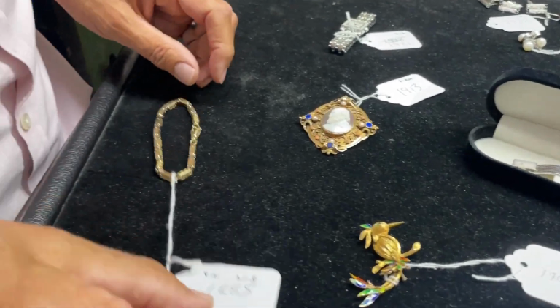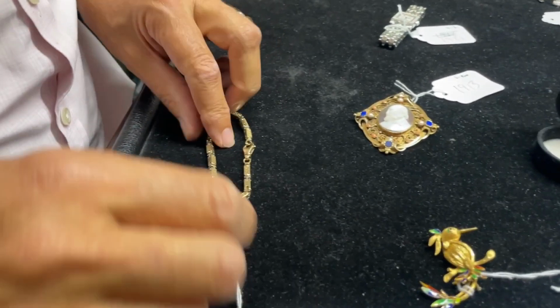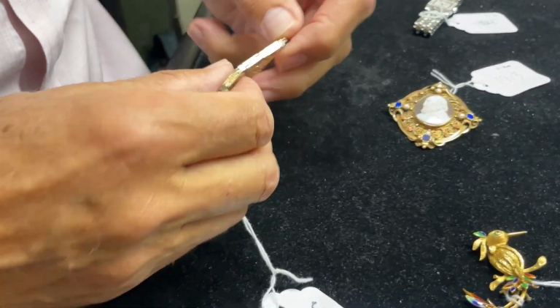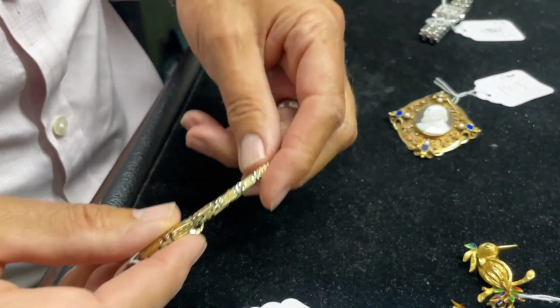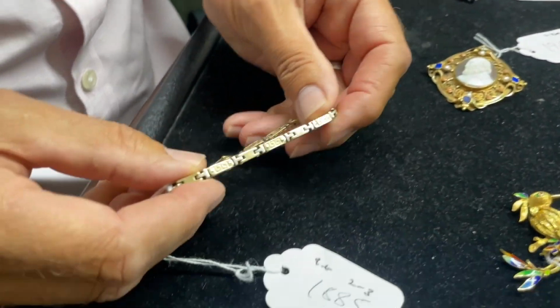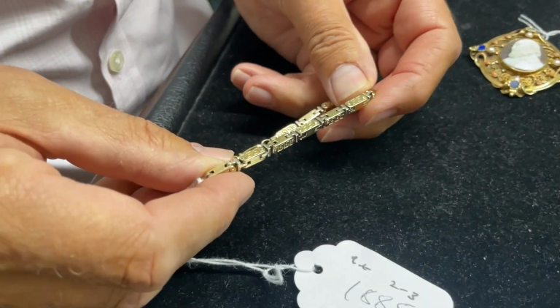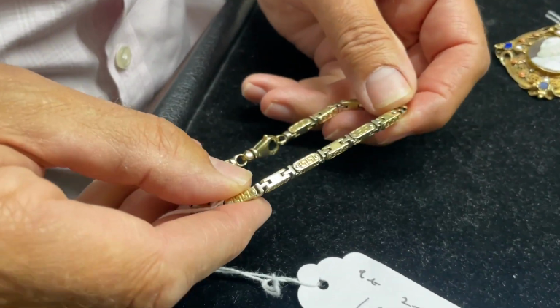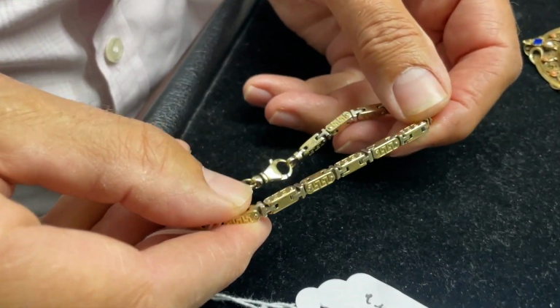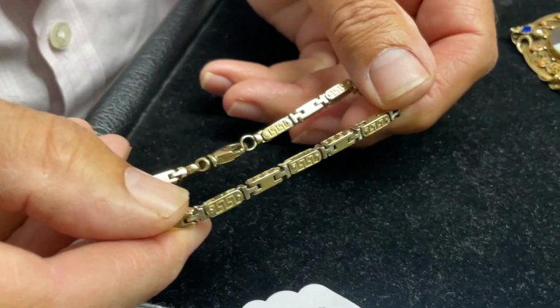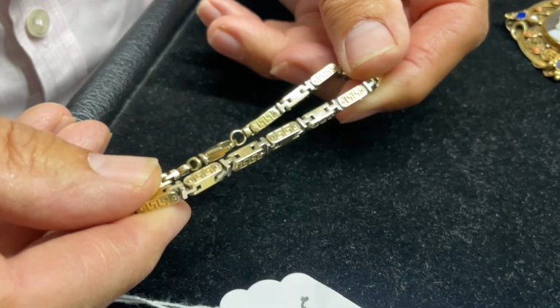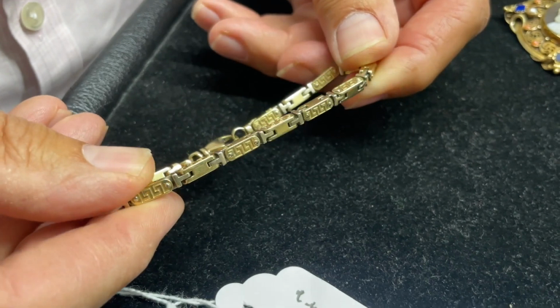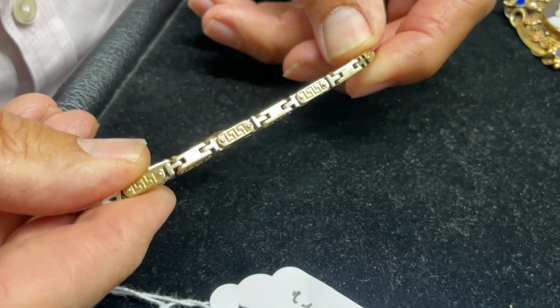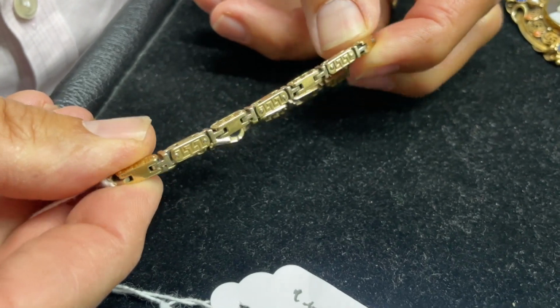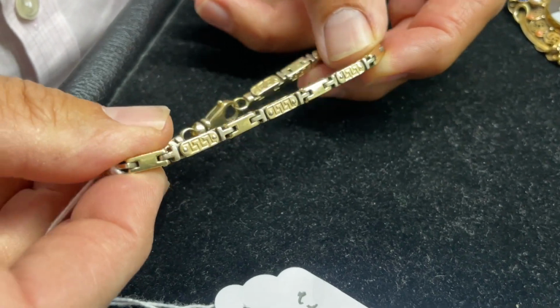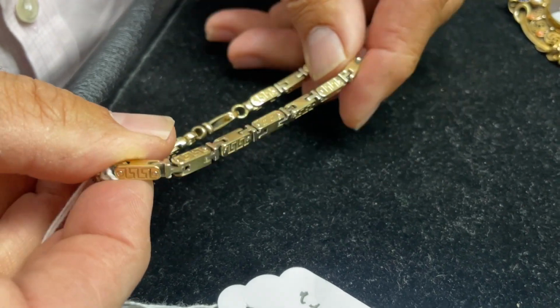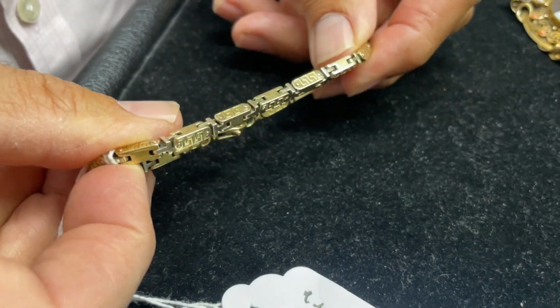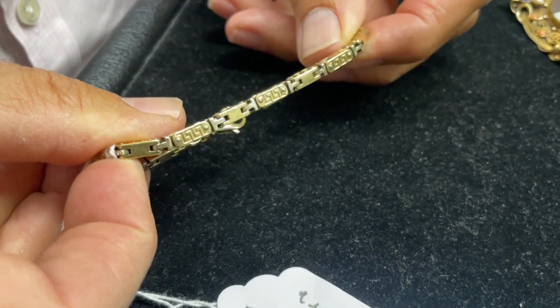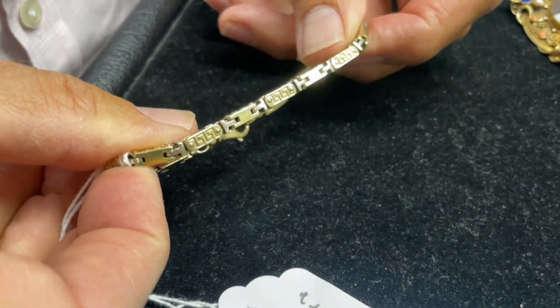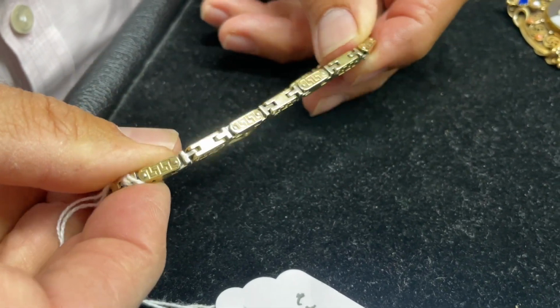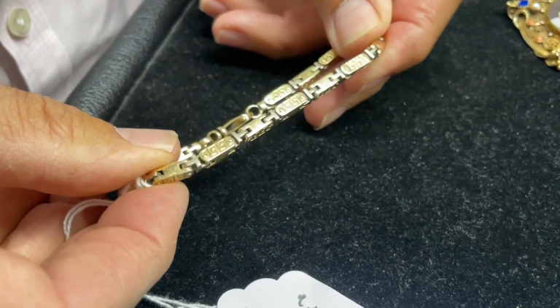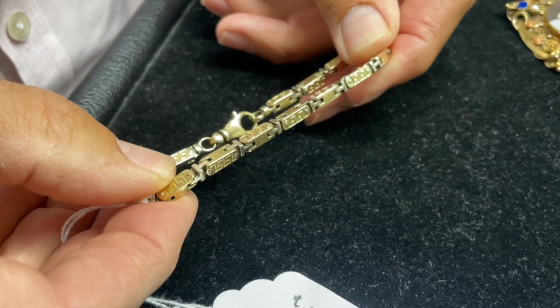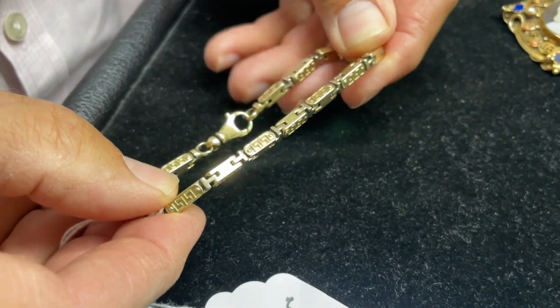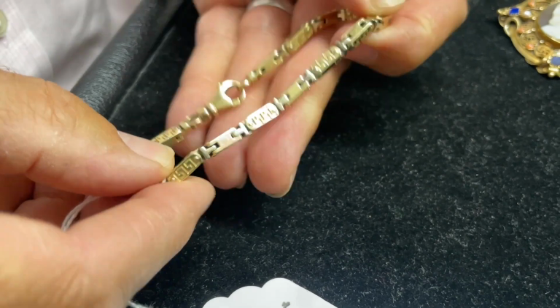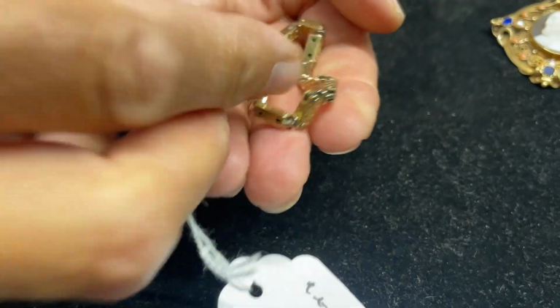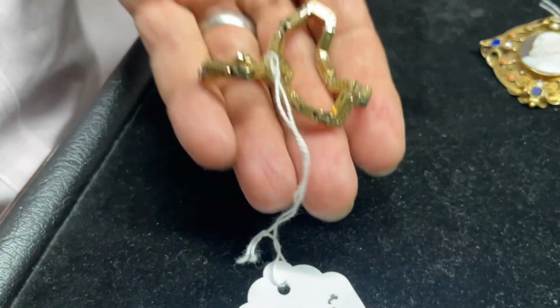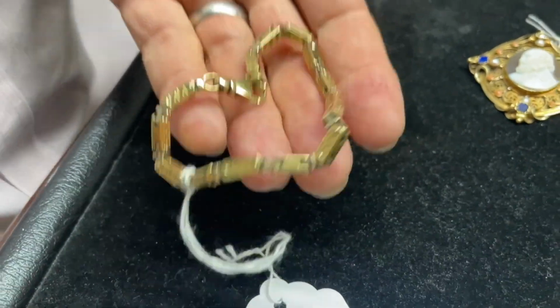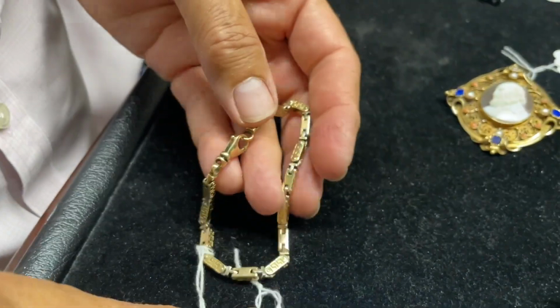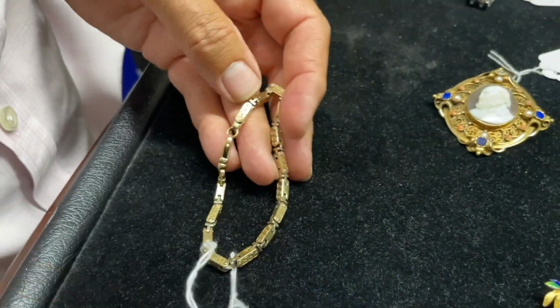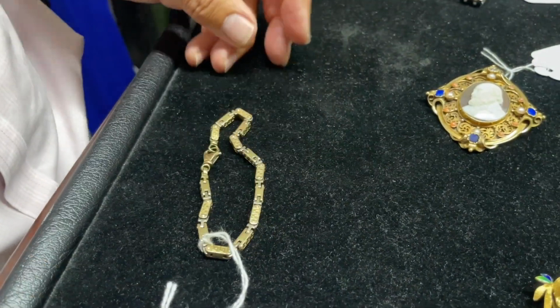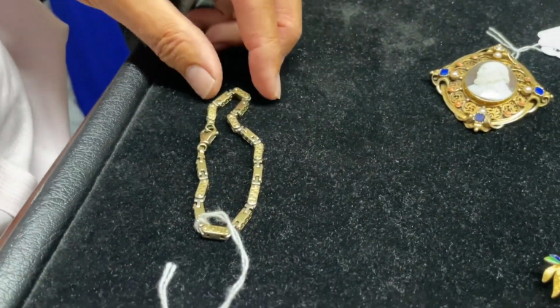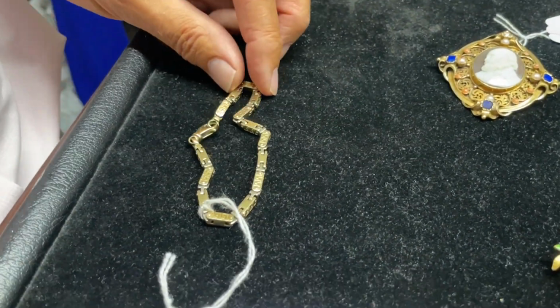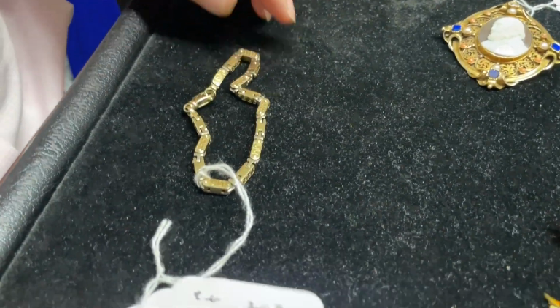Lot 1885 — look at that. That's a sort of box link bracelet, and it tests as nine carat gold. It's foreign so it's not English hallmarked, but there's reasonable weight and substance to it.